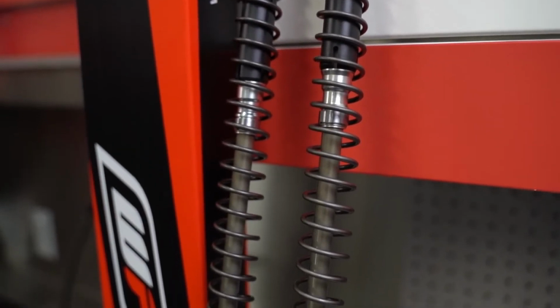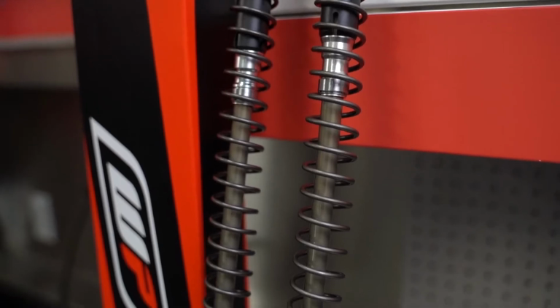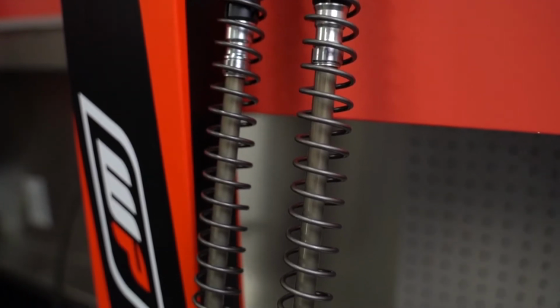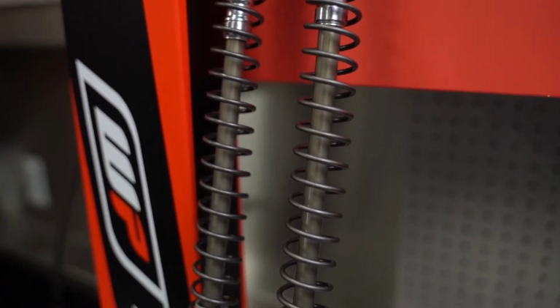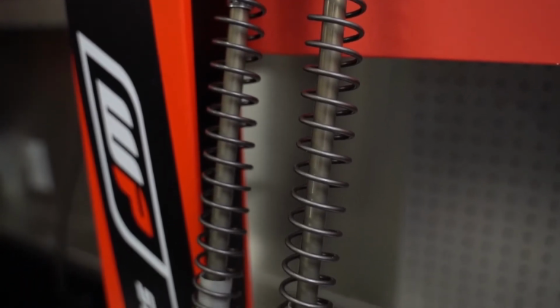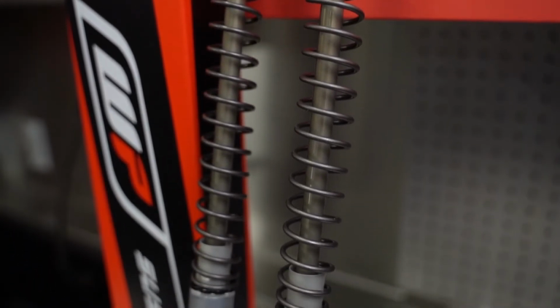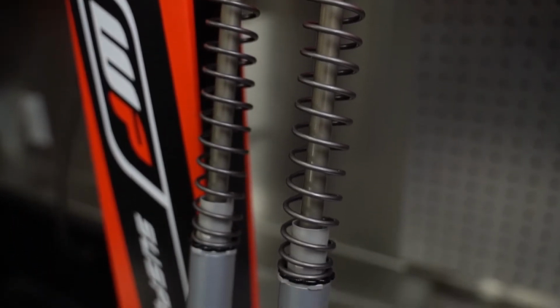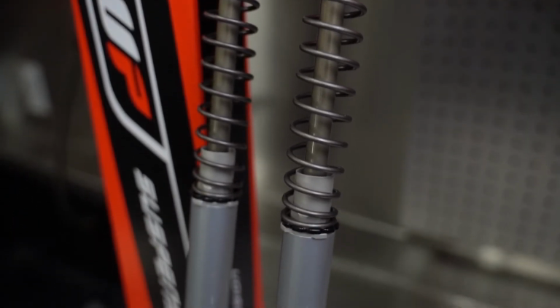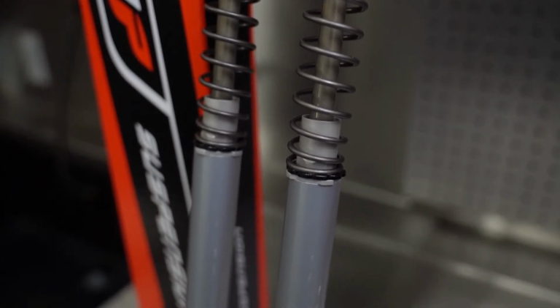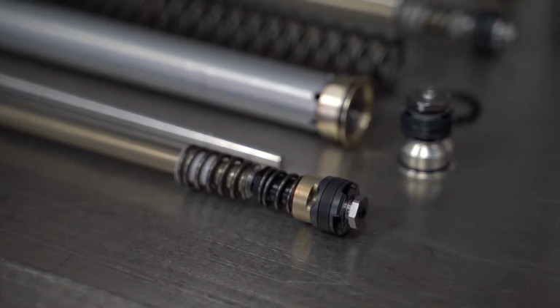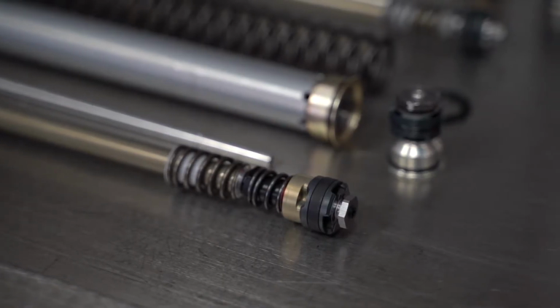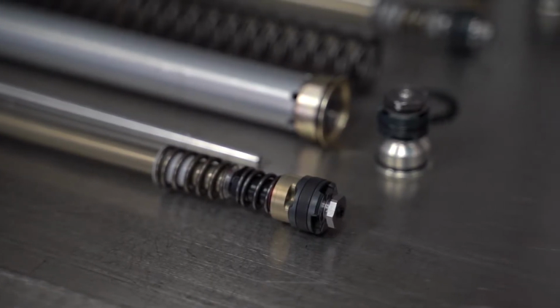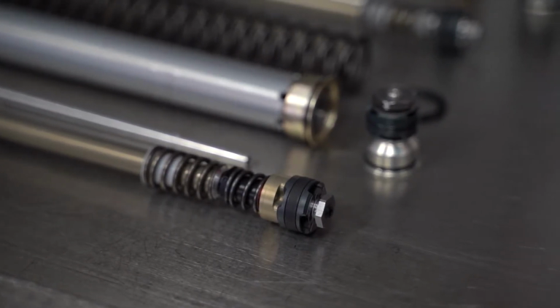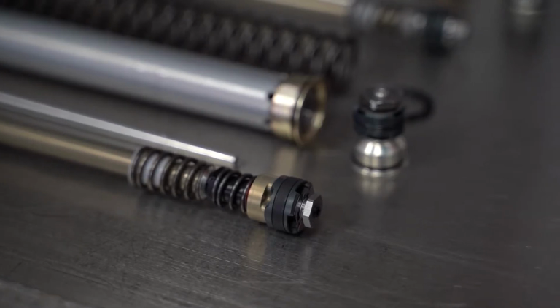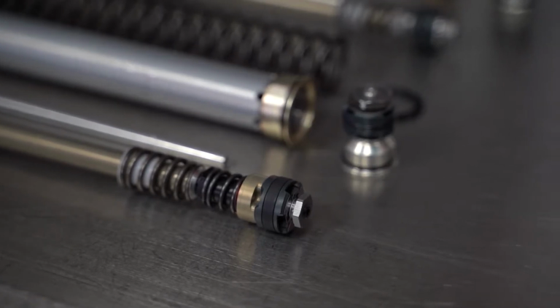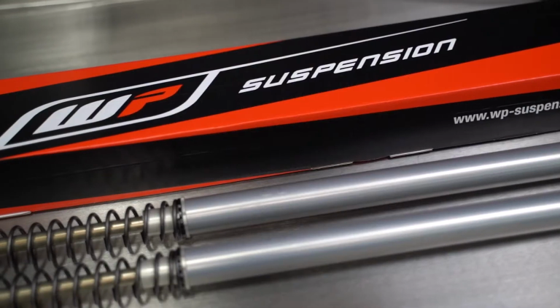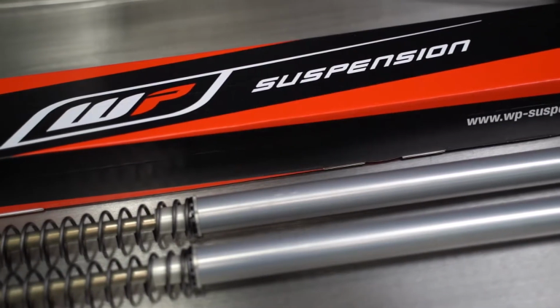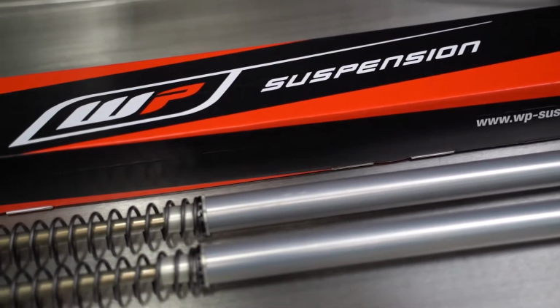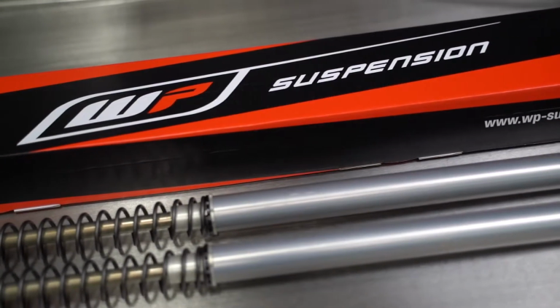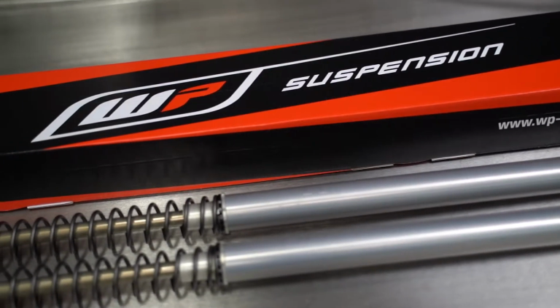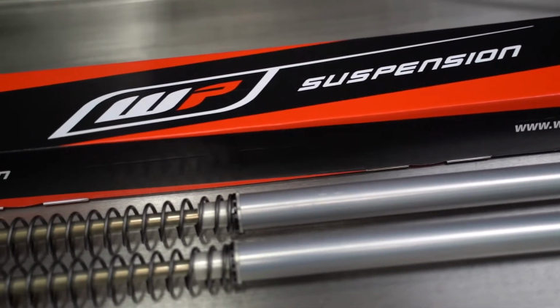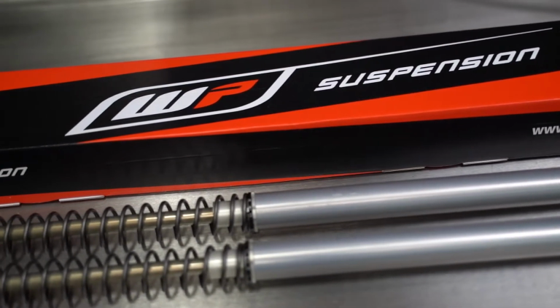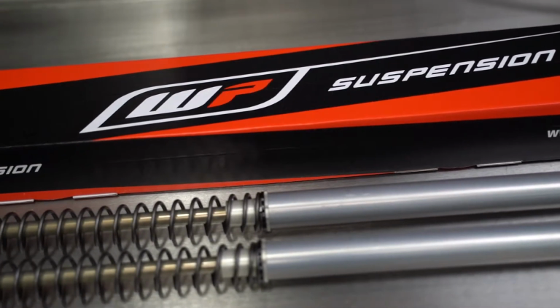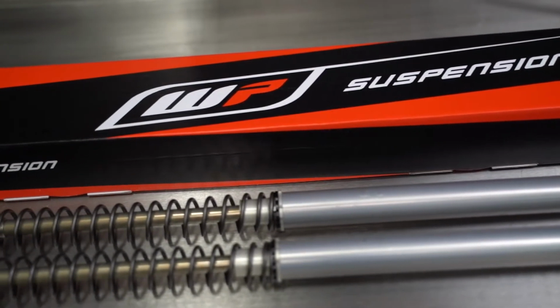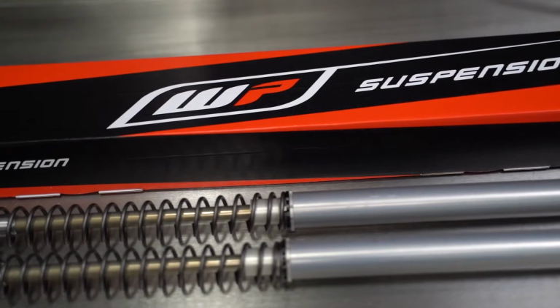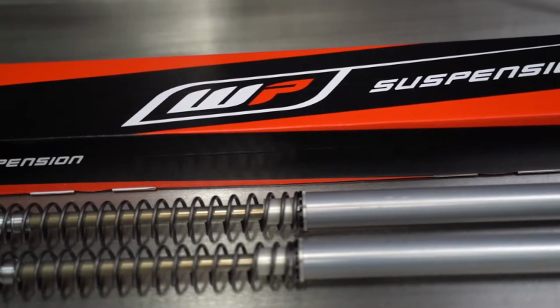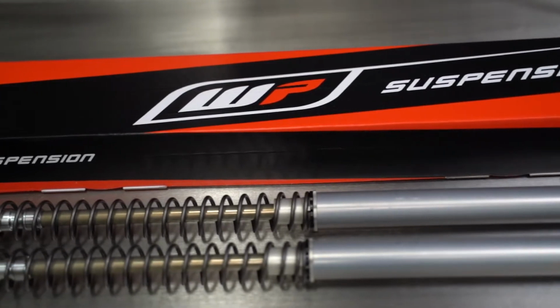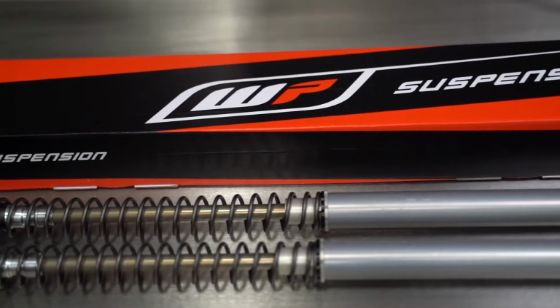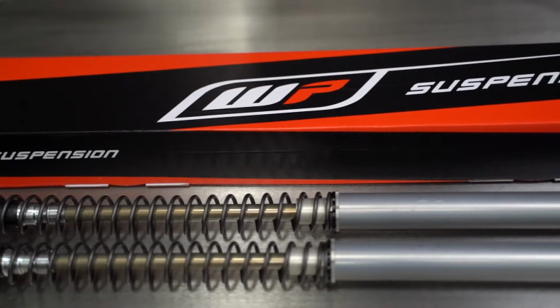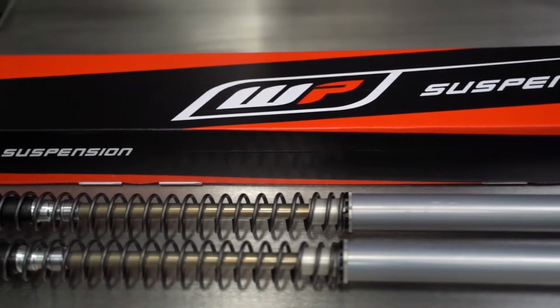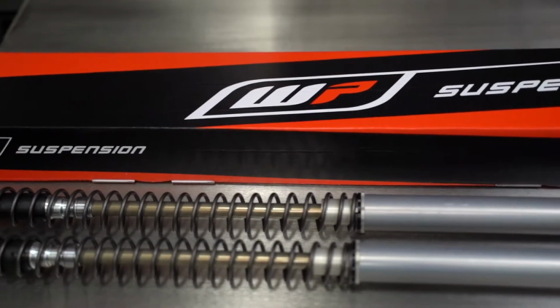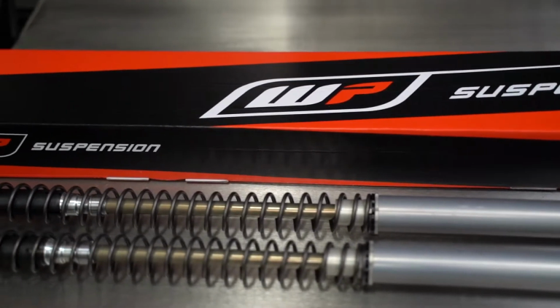The 65 kit is sprung for a 77 to 99 pound rider with 3.0 Newton meter fork springs. Fork travel is 214.5 millimeters and fork length is 725 millimeters.